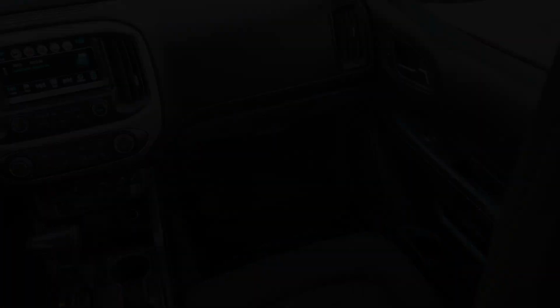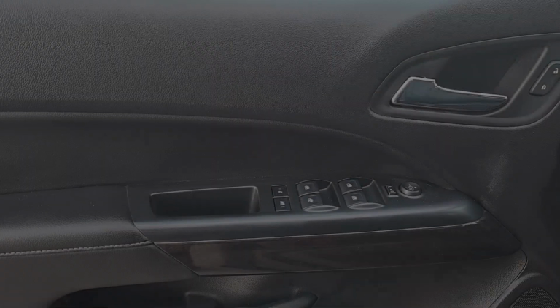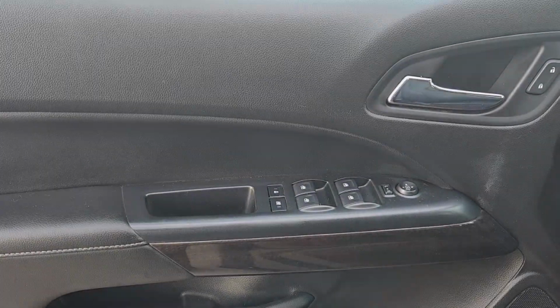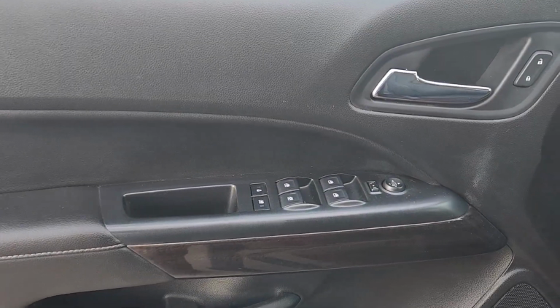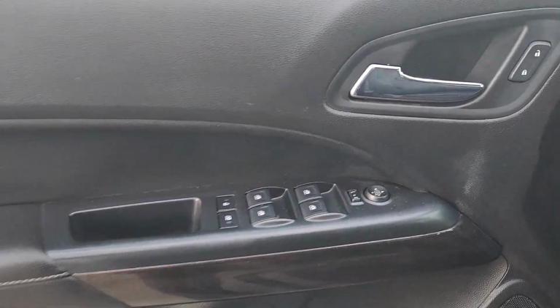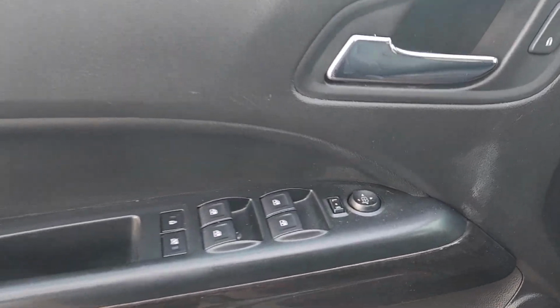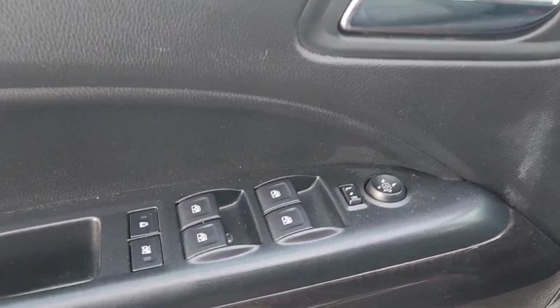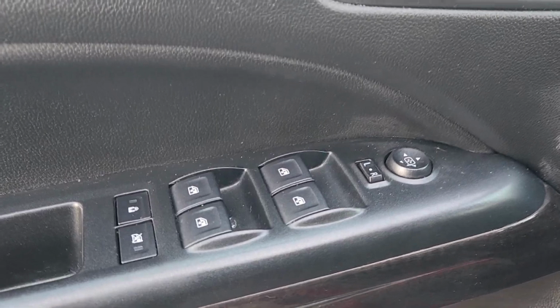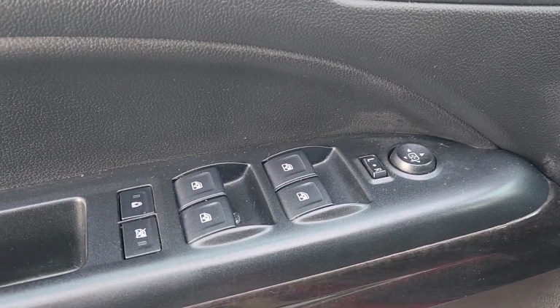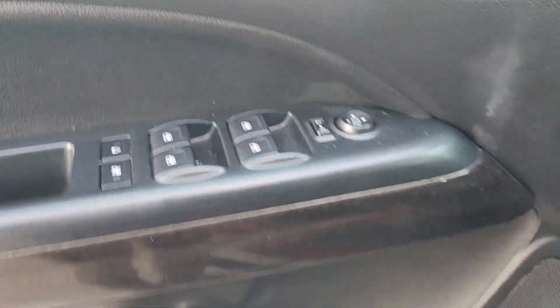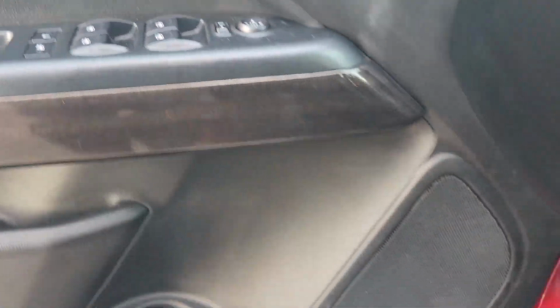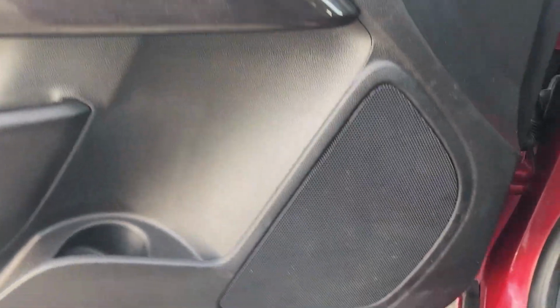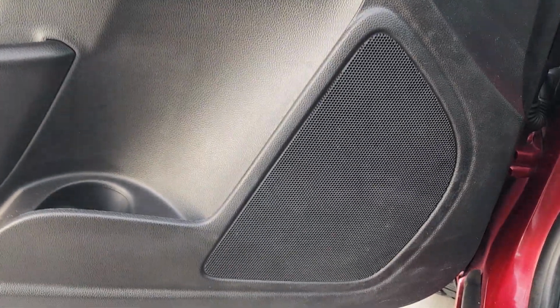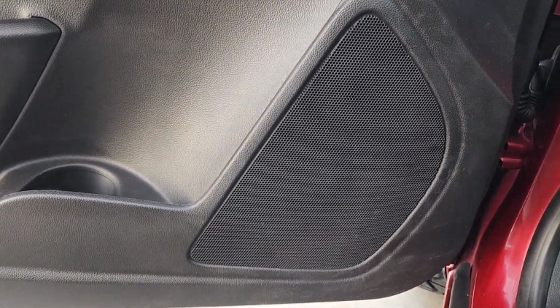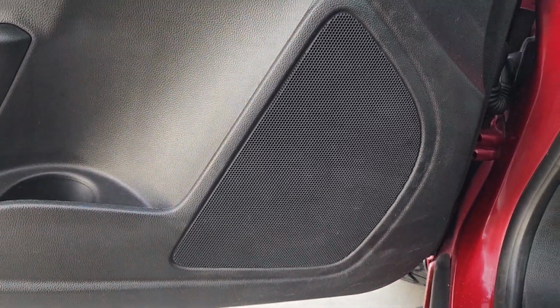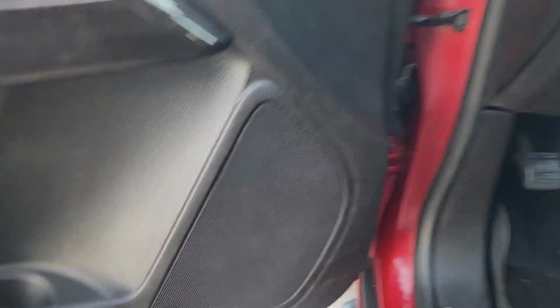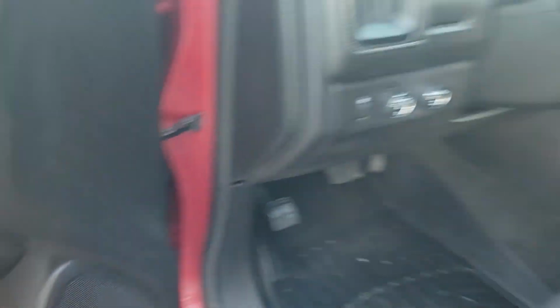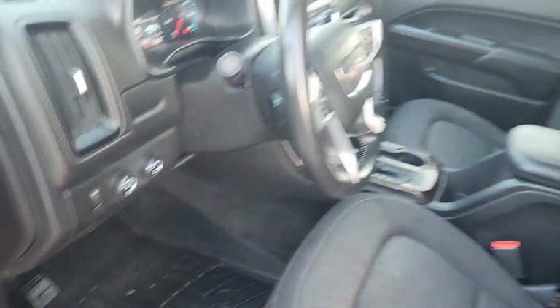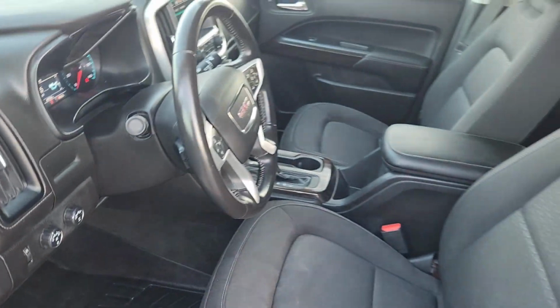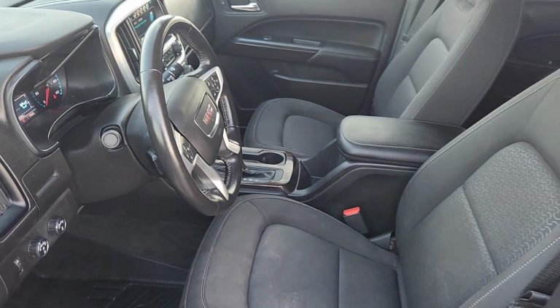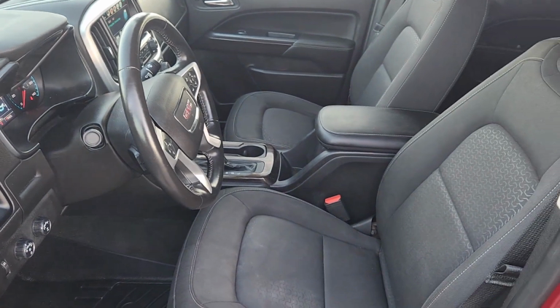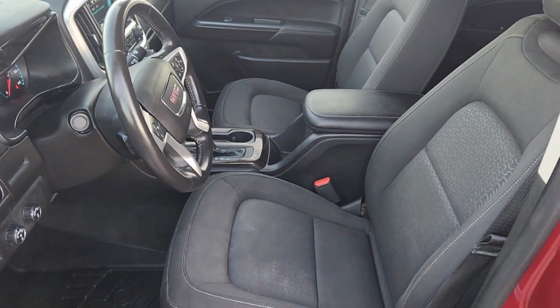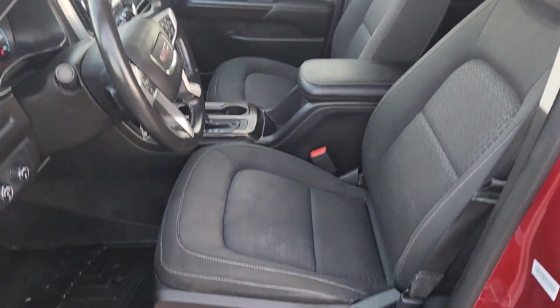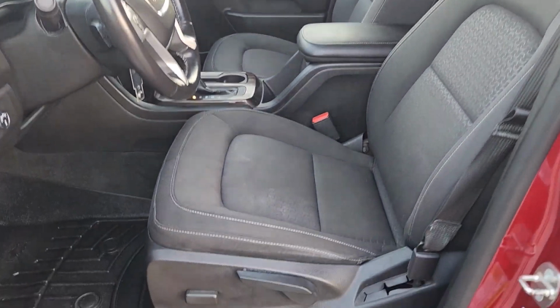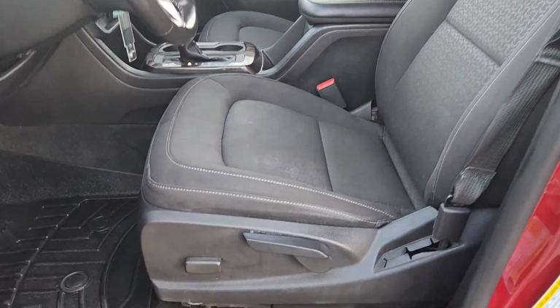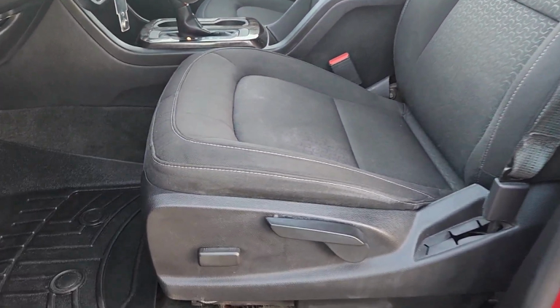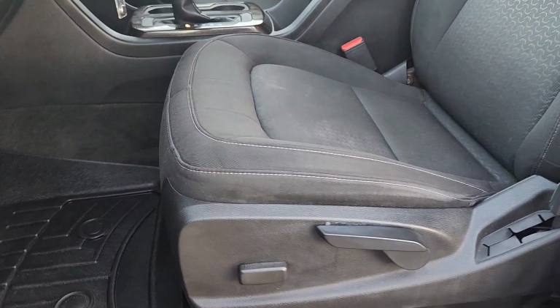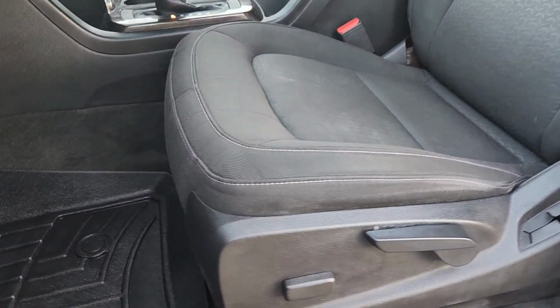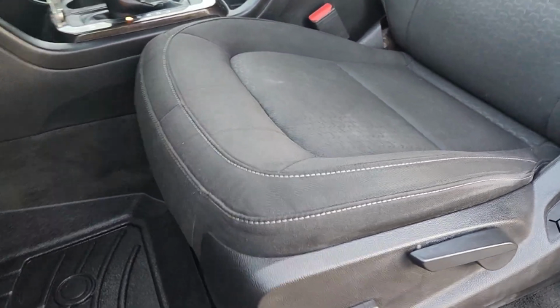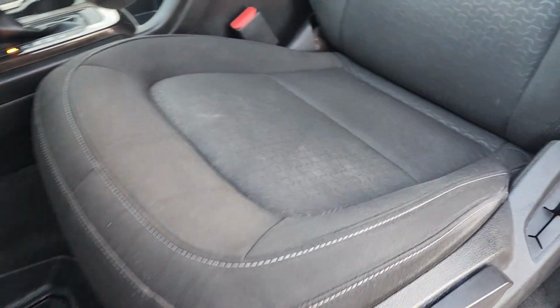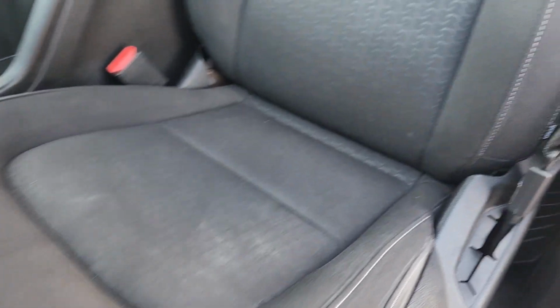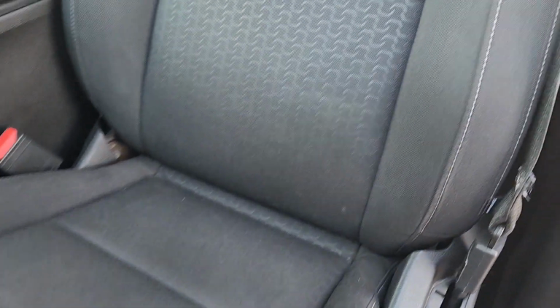Keyless entry, backup camera, premium sound system, heated mirrors, fog lamps, satellite radio, aluminum wheels, alarm, electronic stability control, steering wheel audio controls.